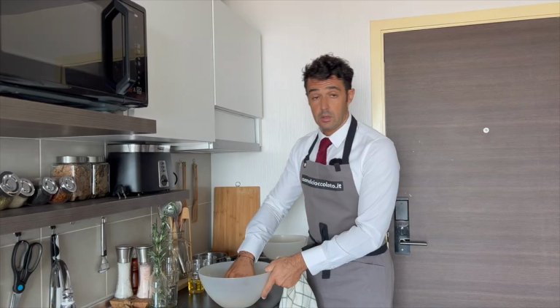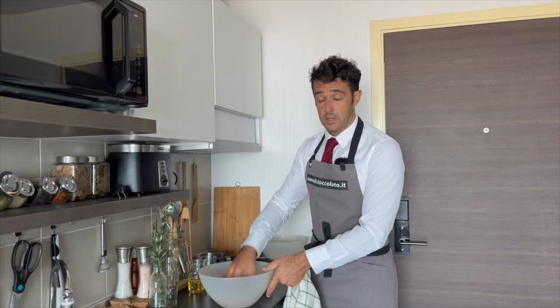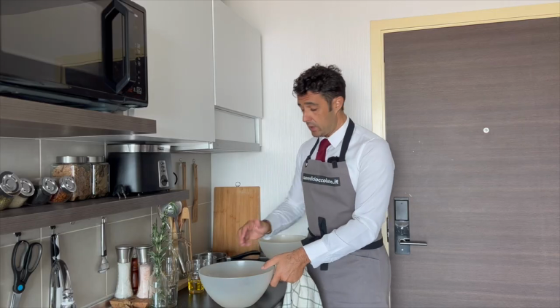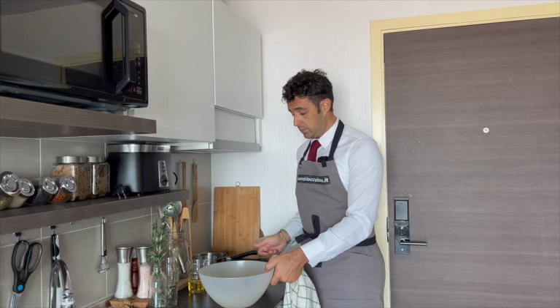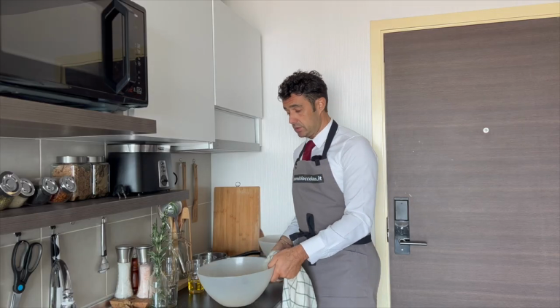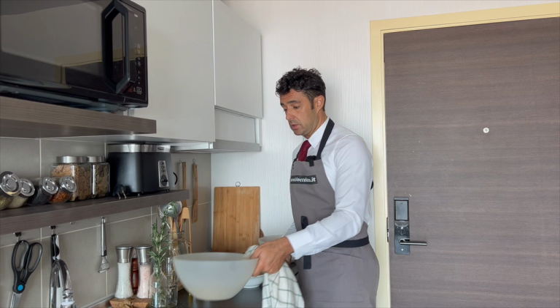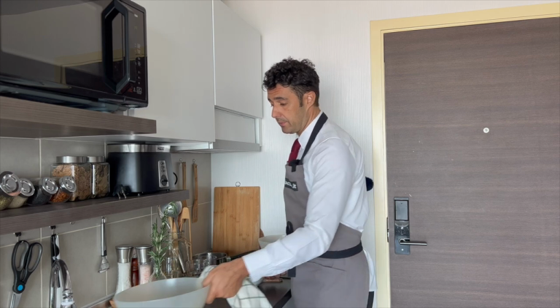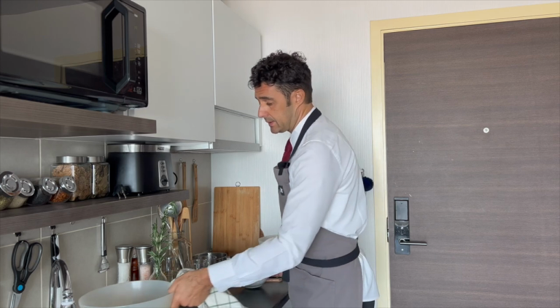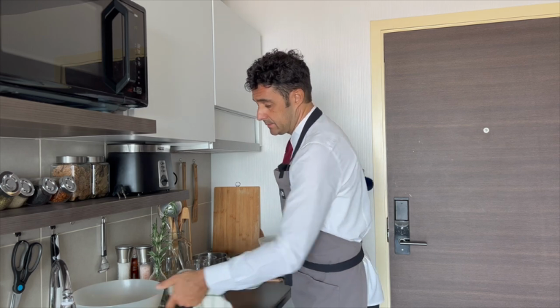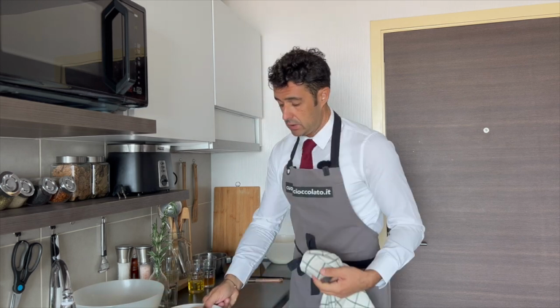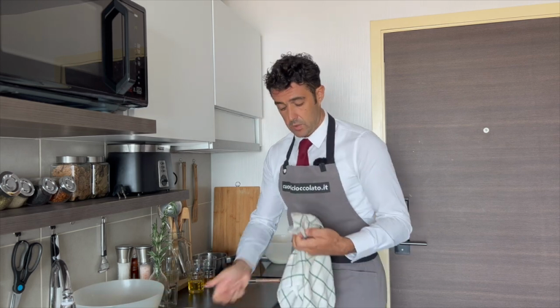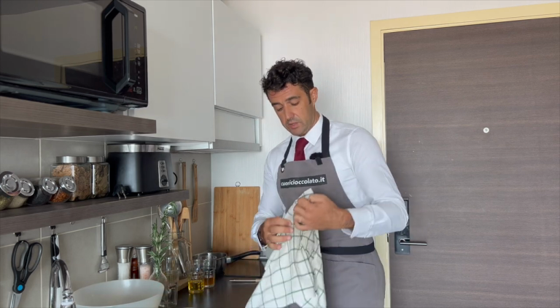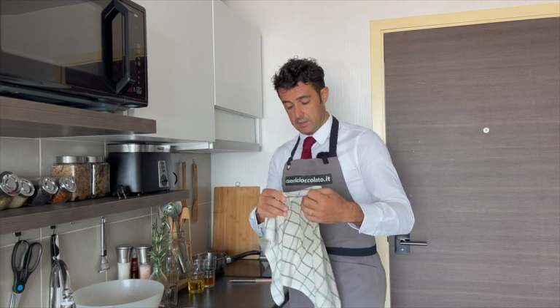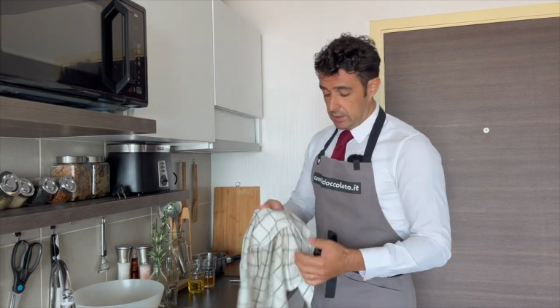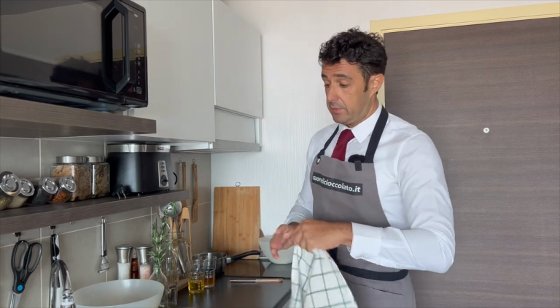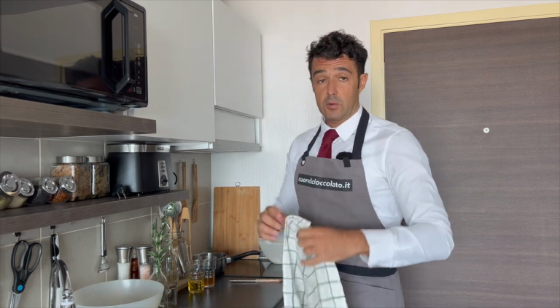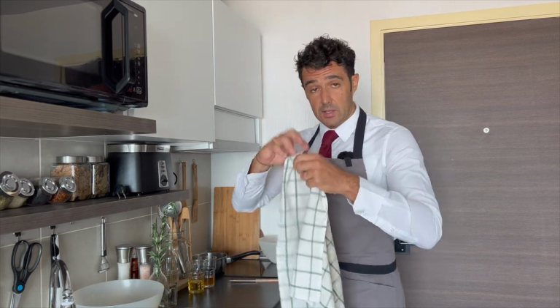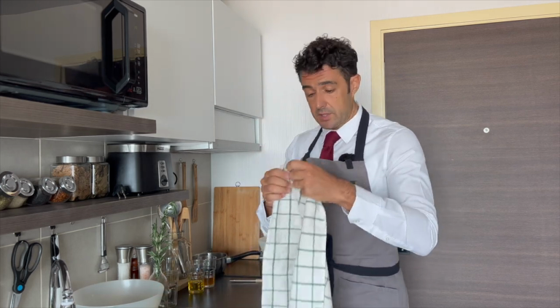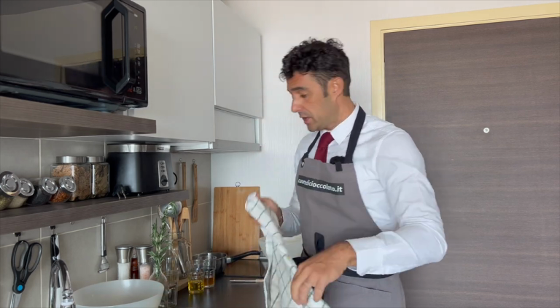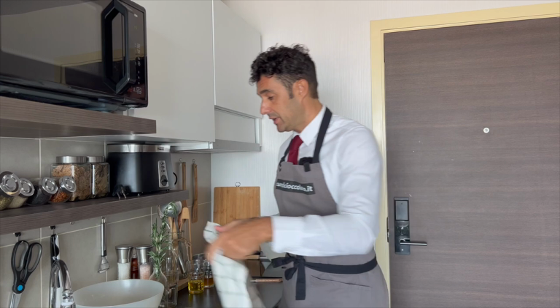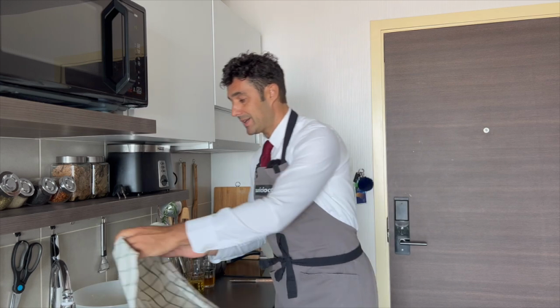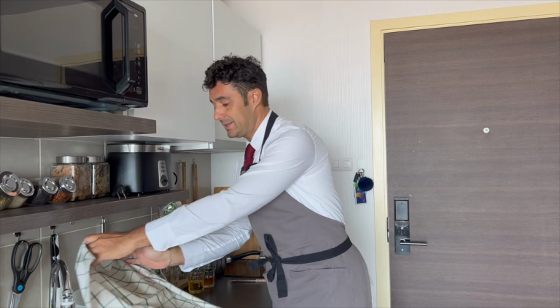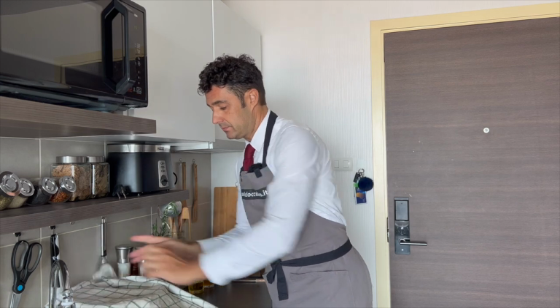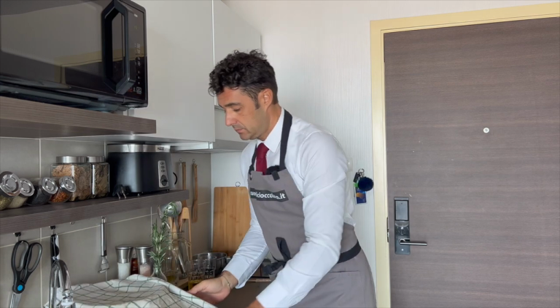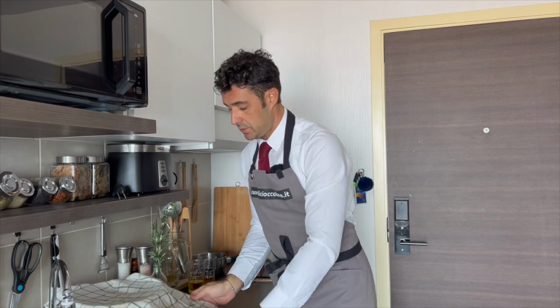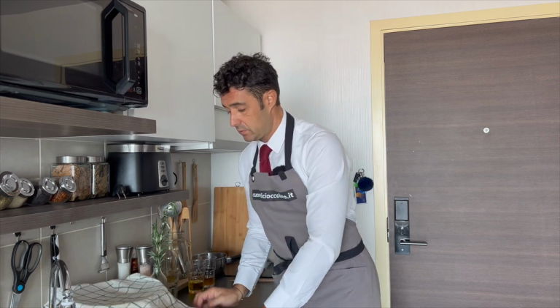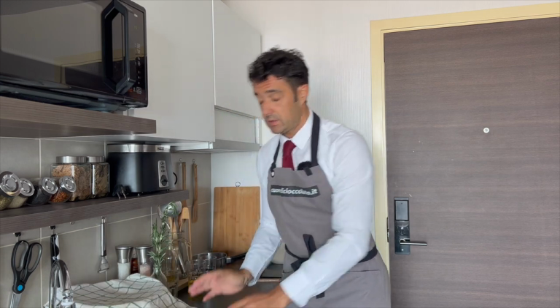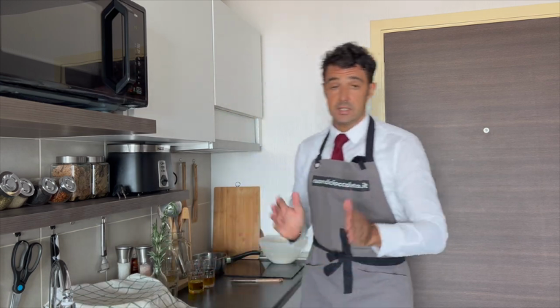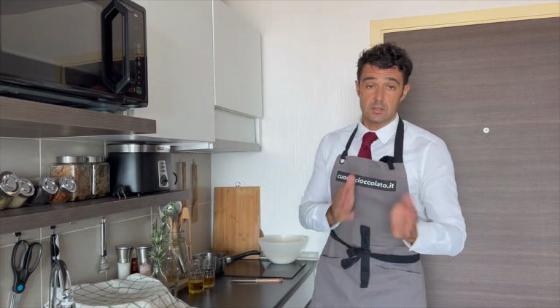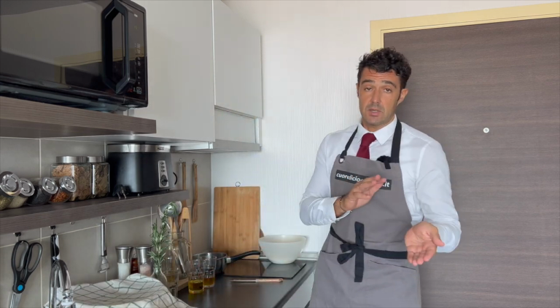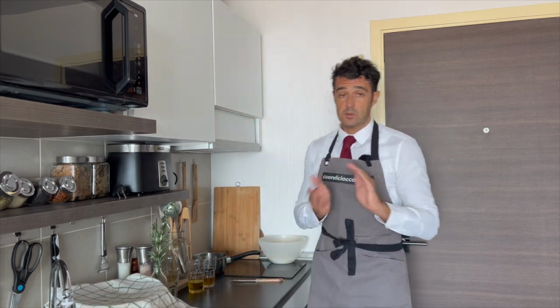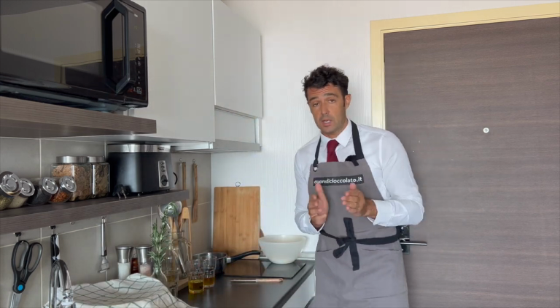Now we put this dough aside, we cover it, and before we give the shape of the taralli we should wait at least 30 minutes to one hour.